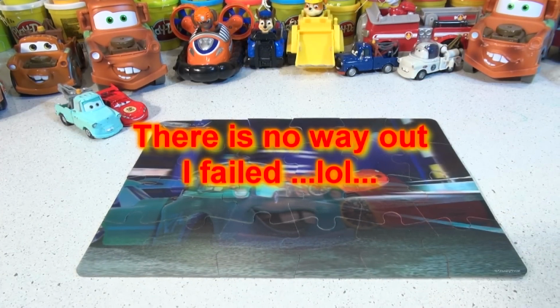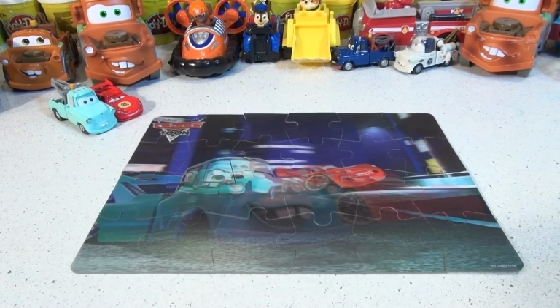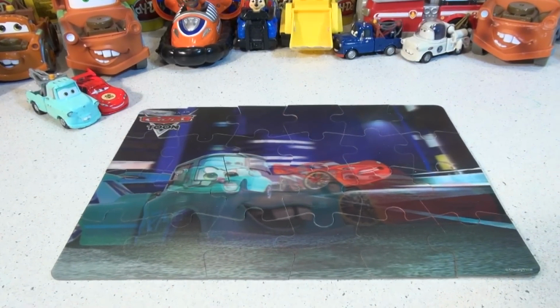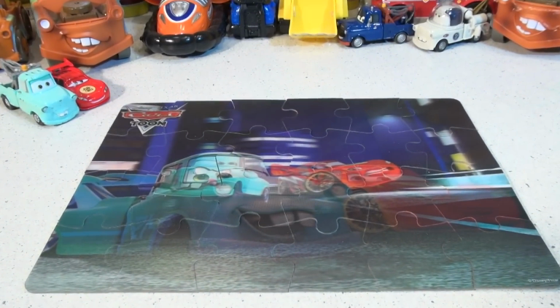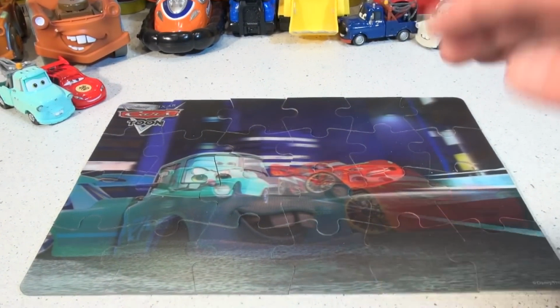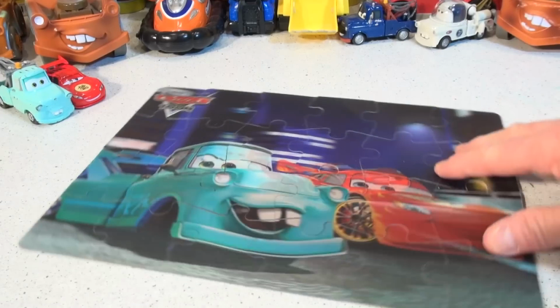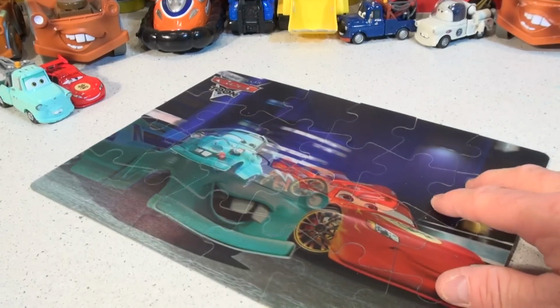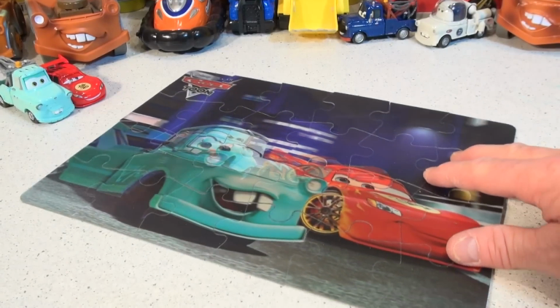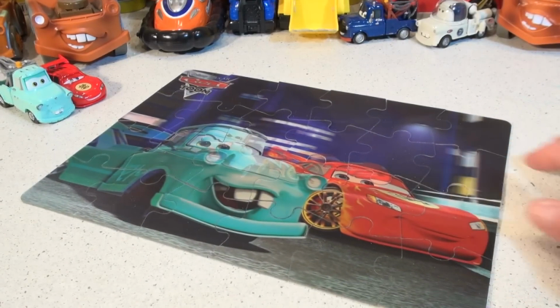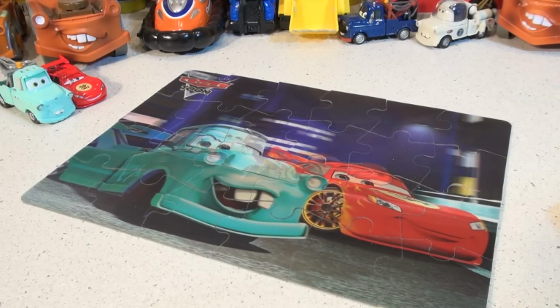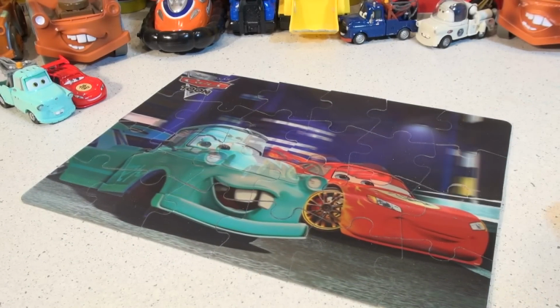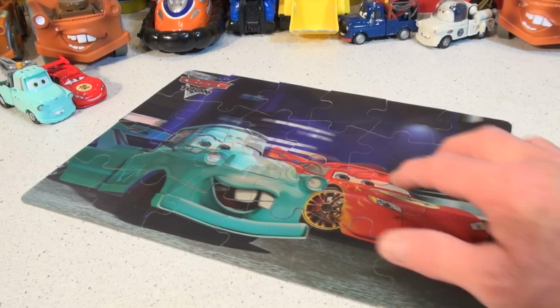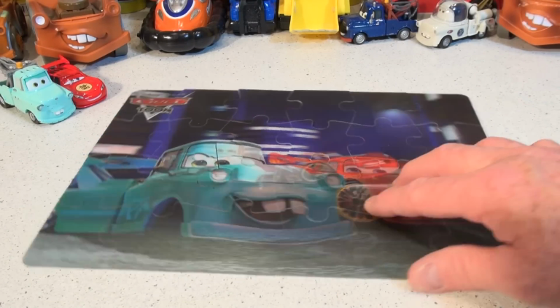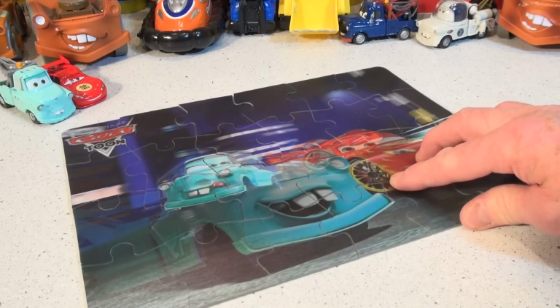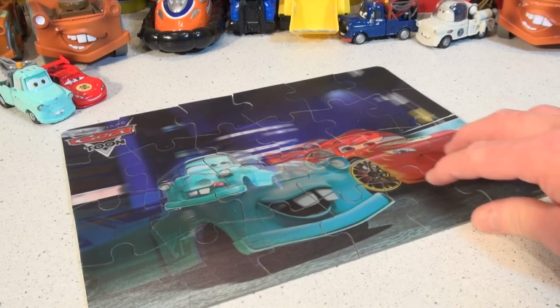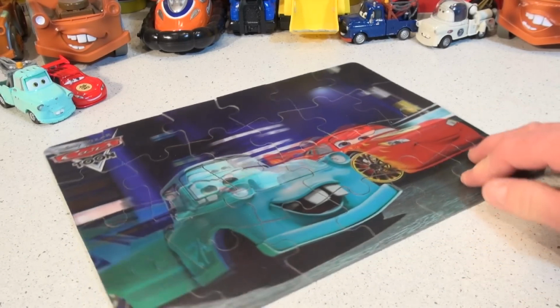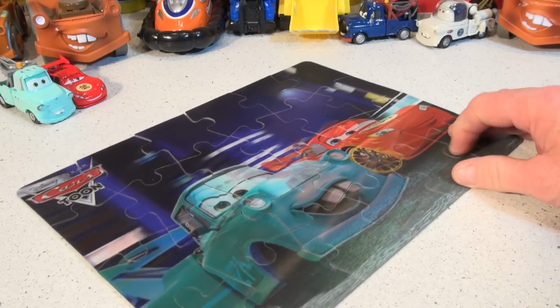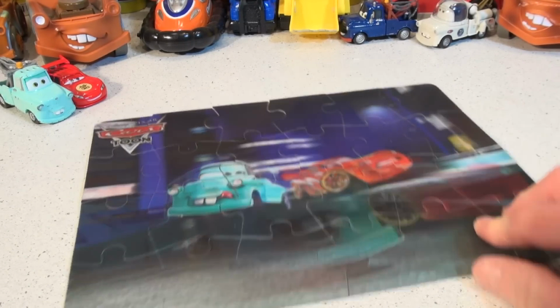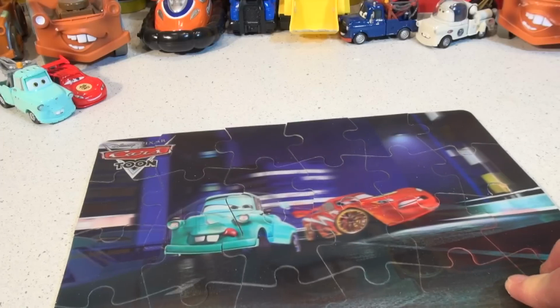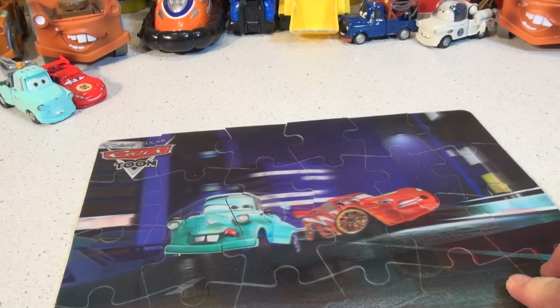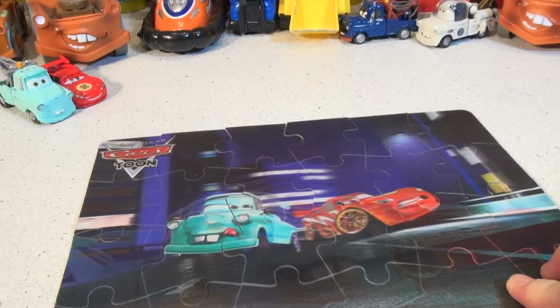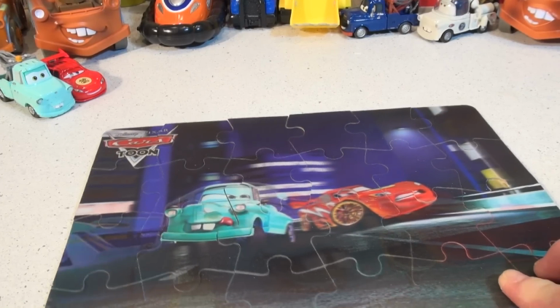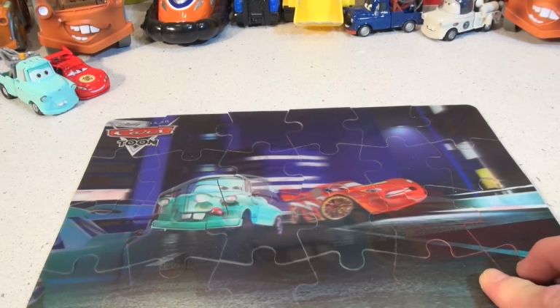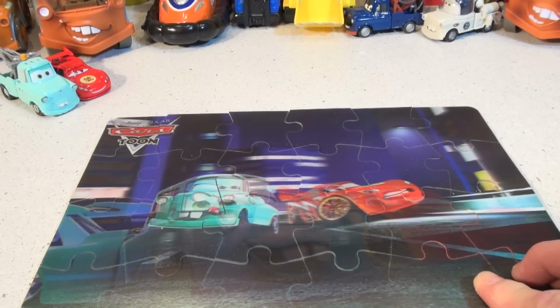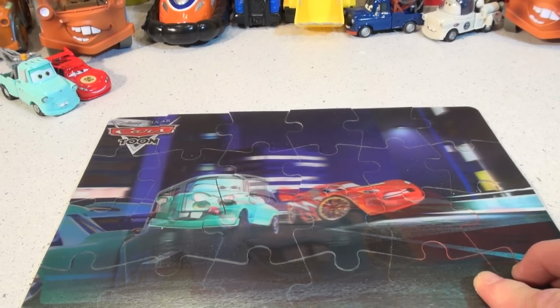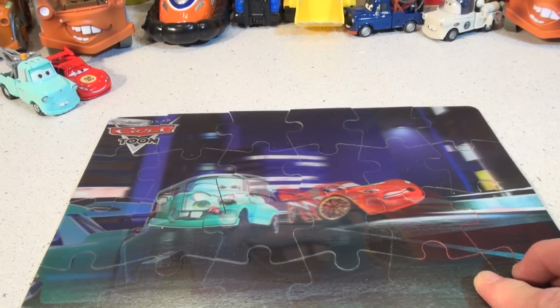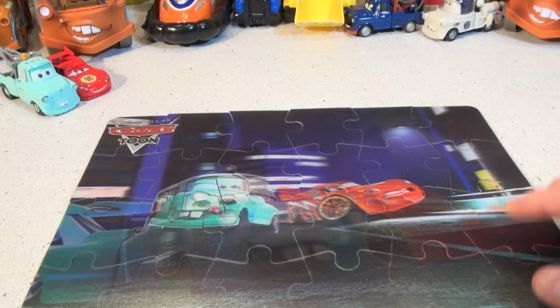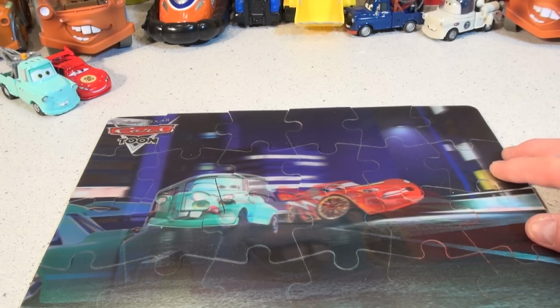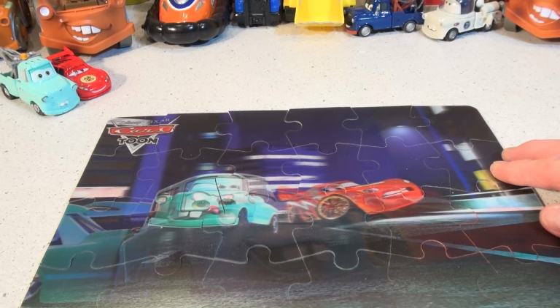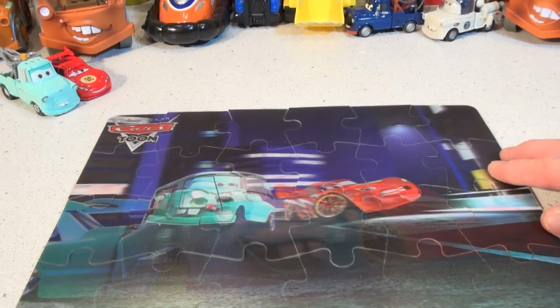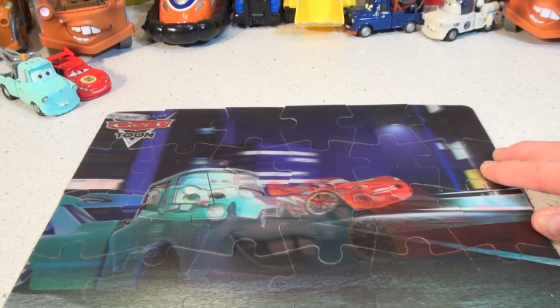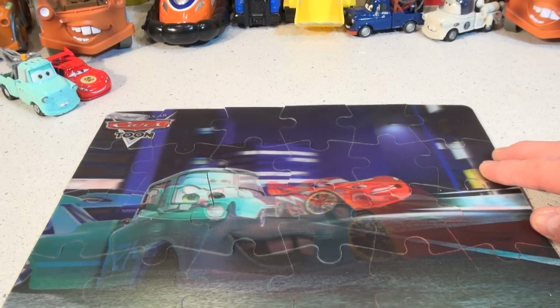That was pretty cool. Now let's see if we can get both images. I'll turn it like this — you can see Lightning and Mater. And I turn it like this — there they are jumping through the air. I lost count doing the puzzle — see if you can figure out where I lost count, because I have no idea.